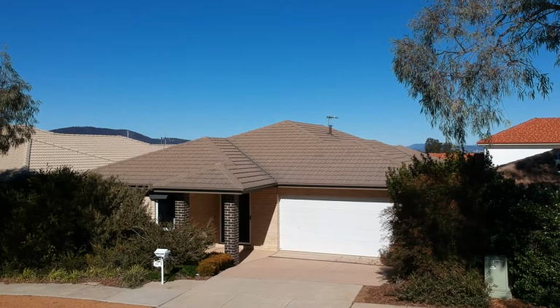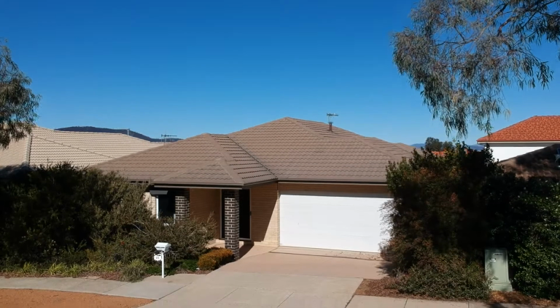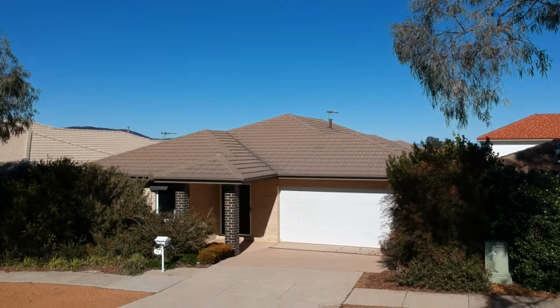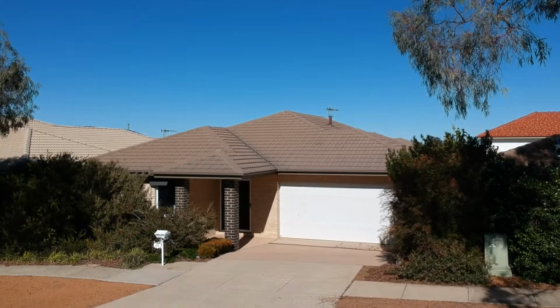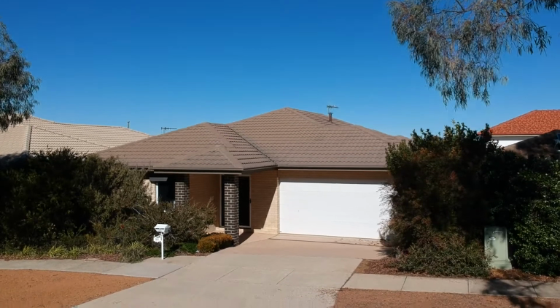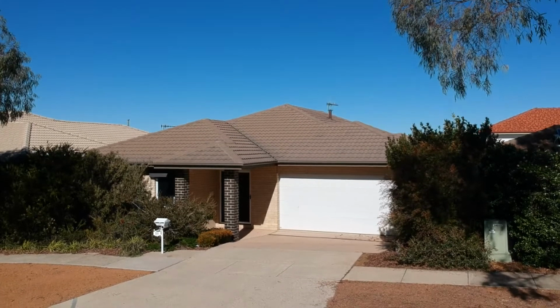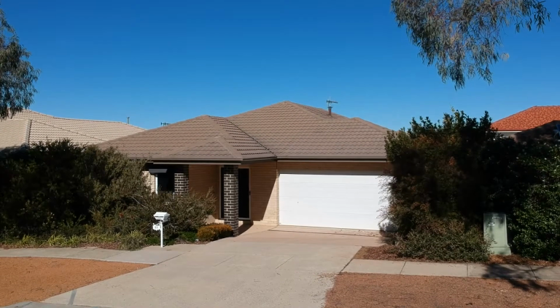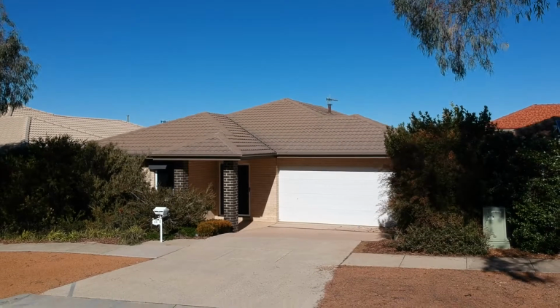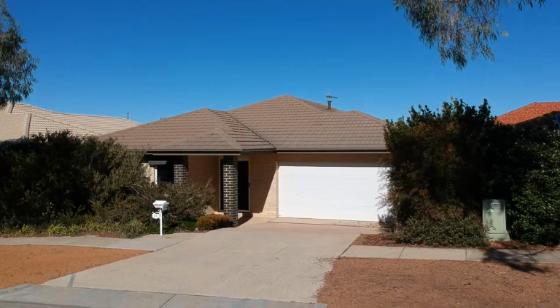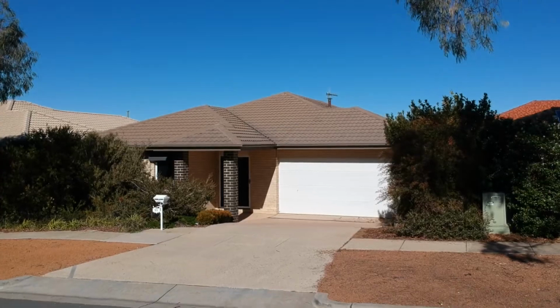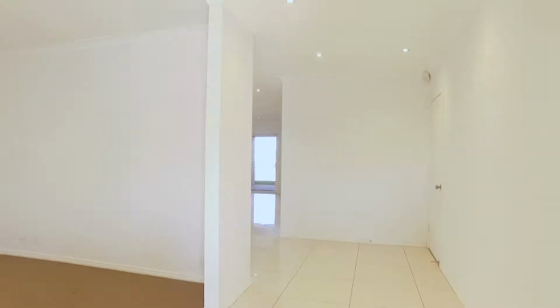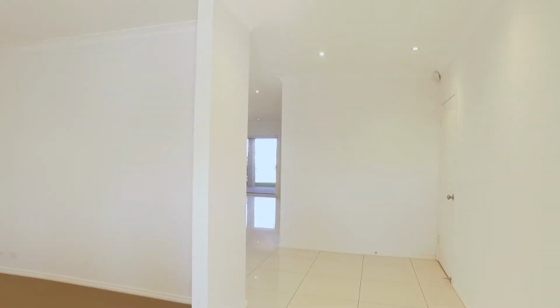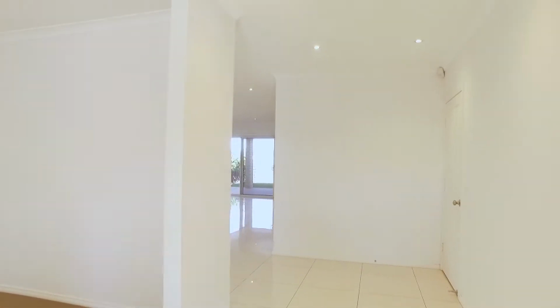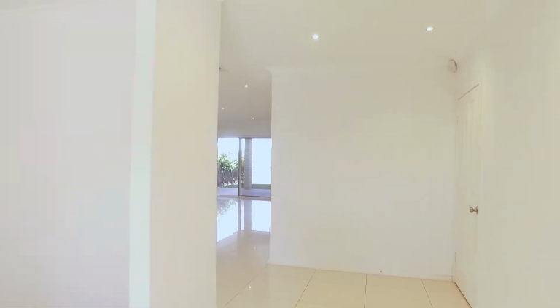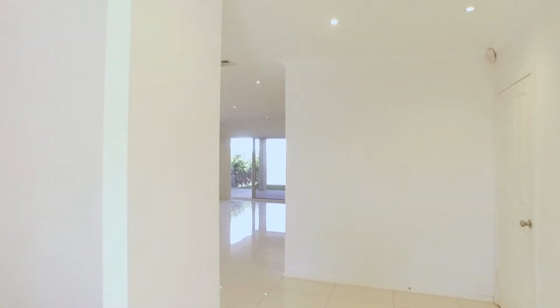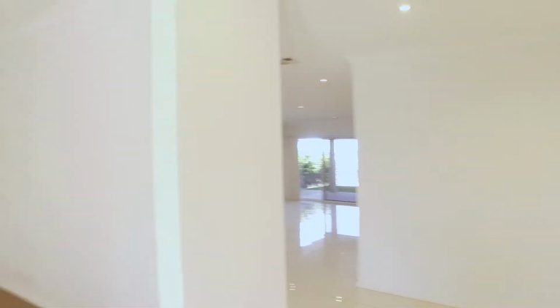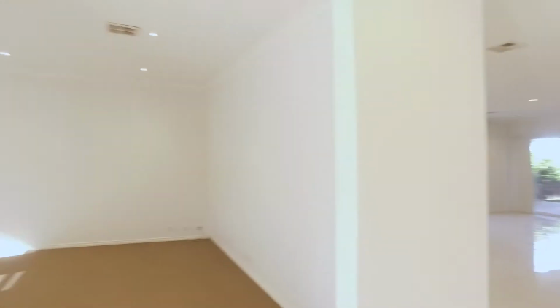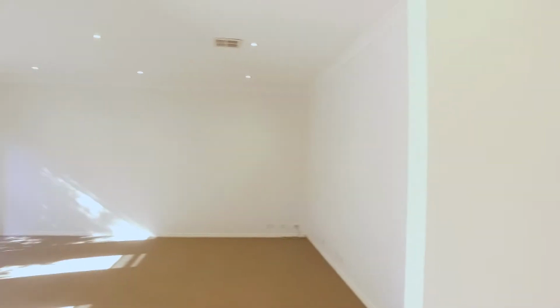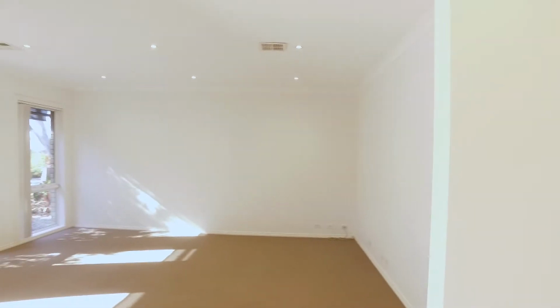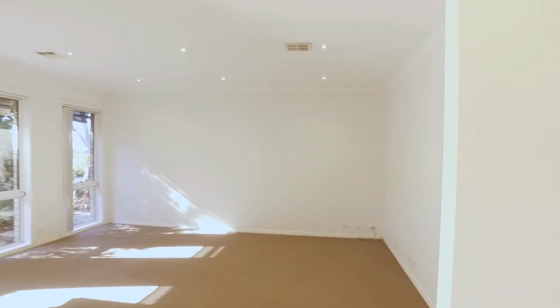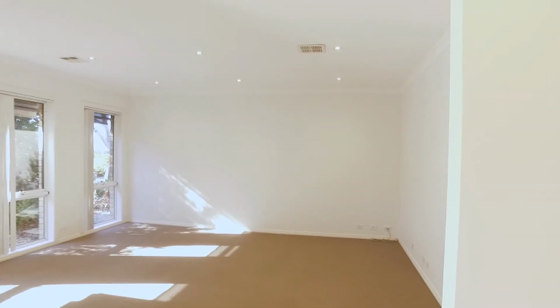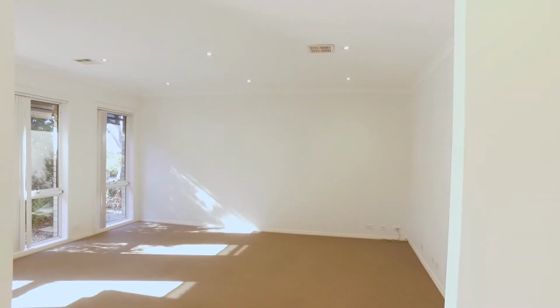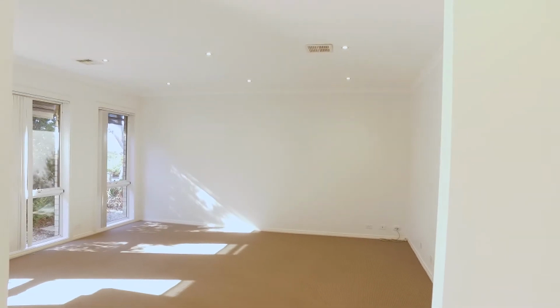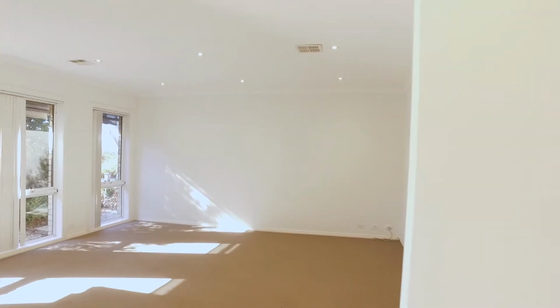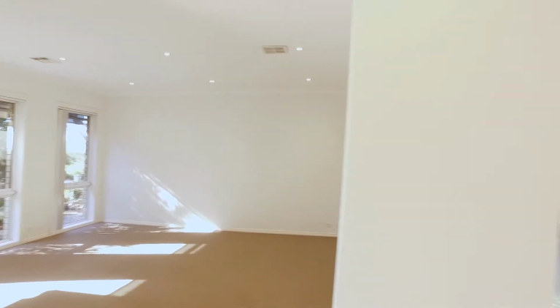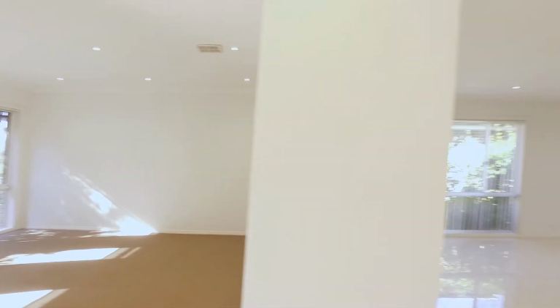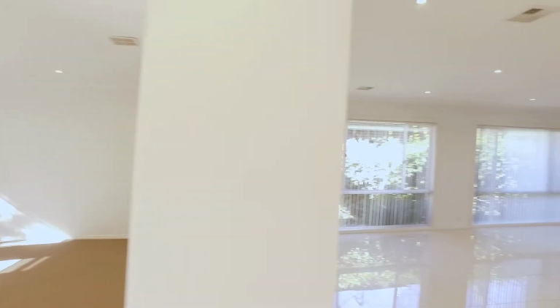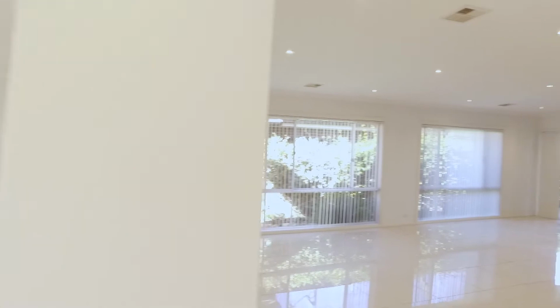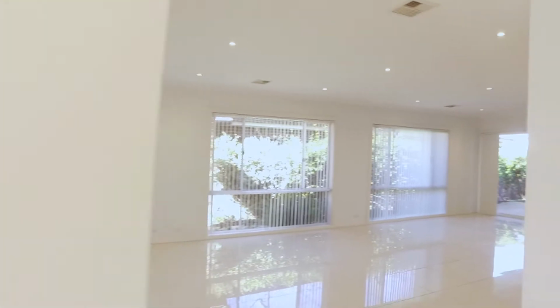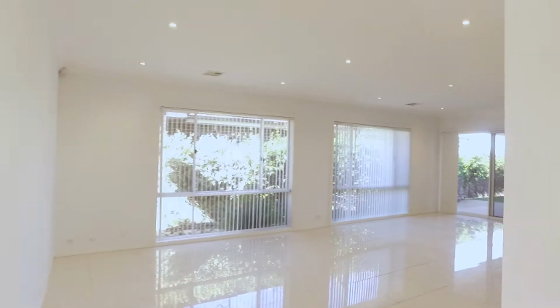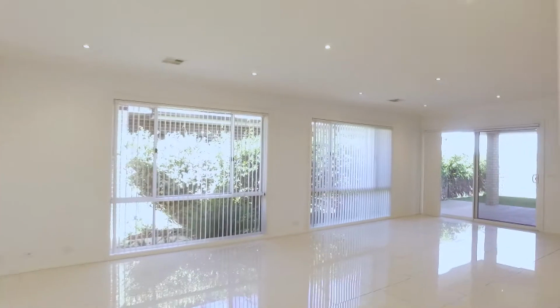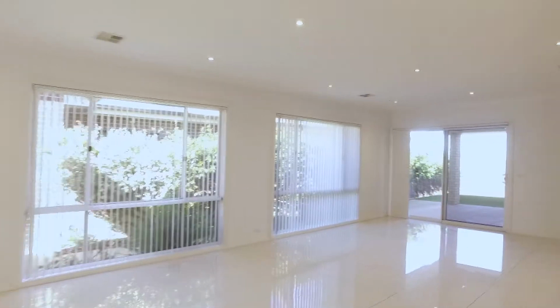Searching for a fantastic family home? Stop looking. Segregated lounge room on entry with internal access from the double remote garage.